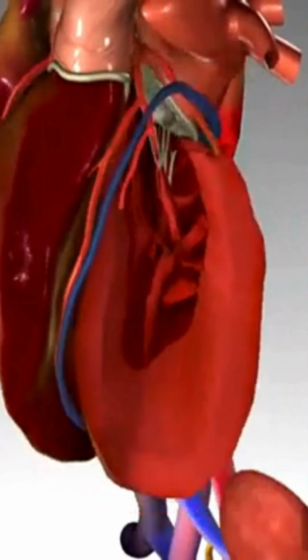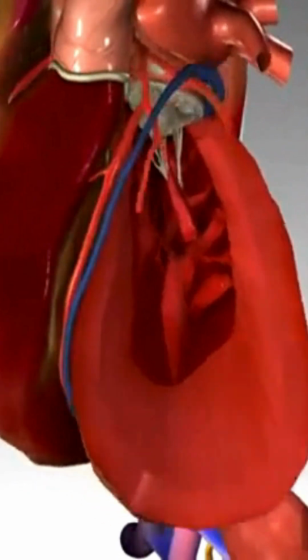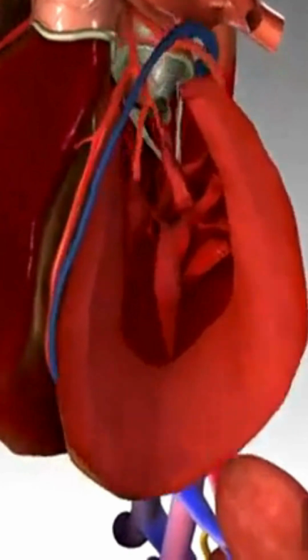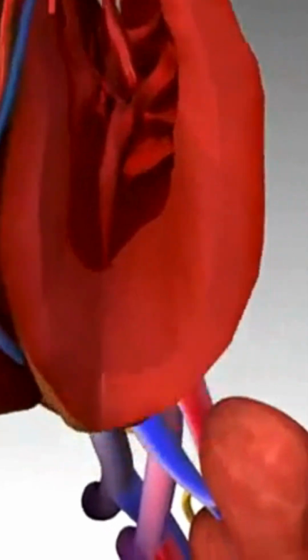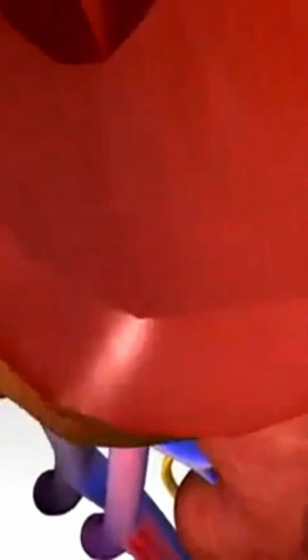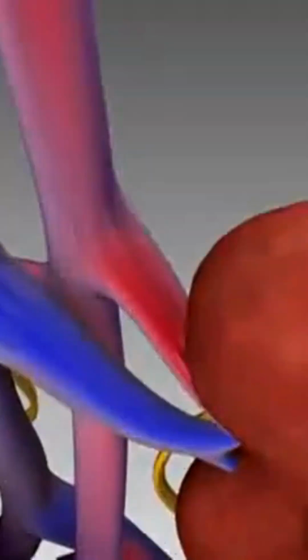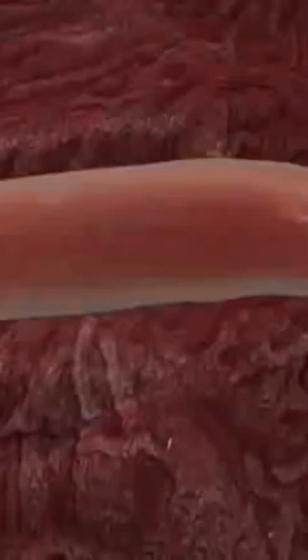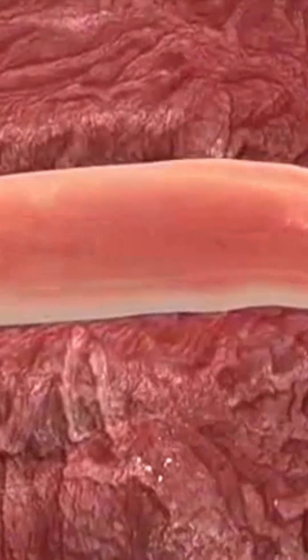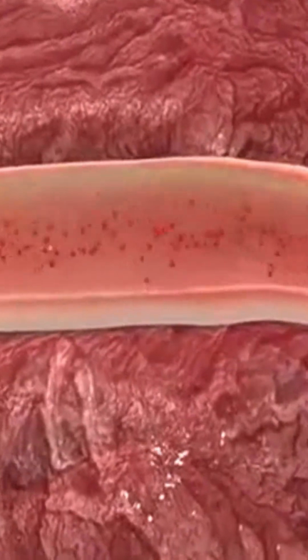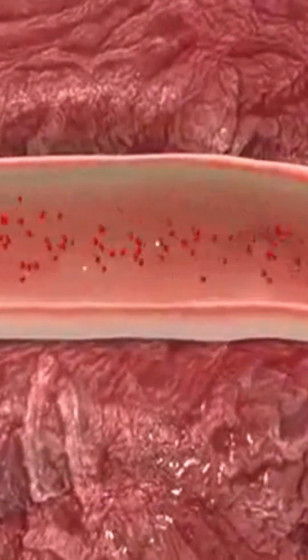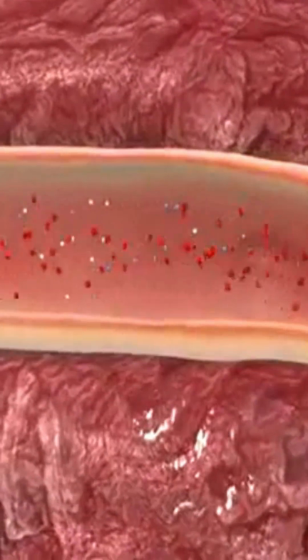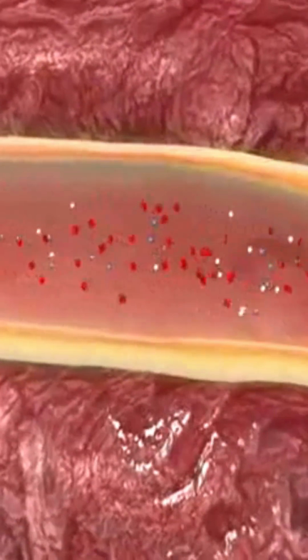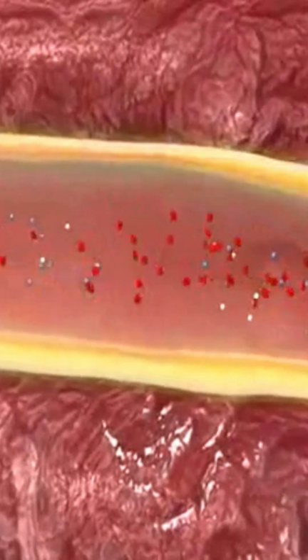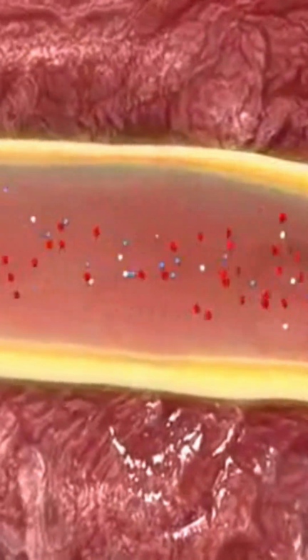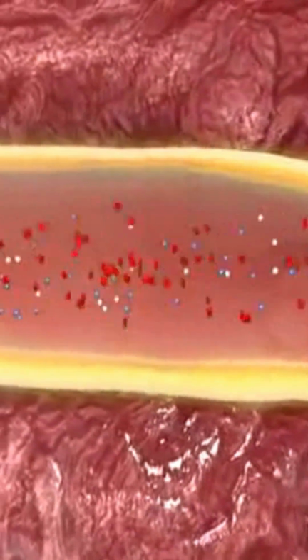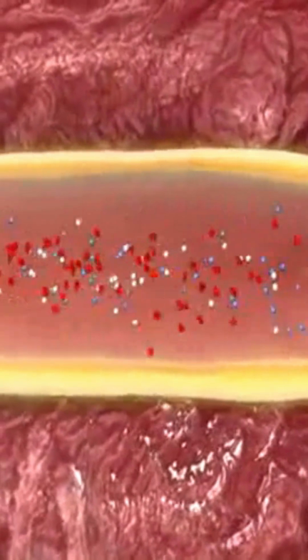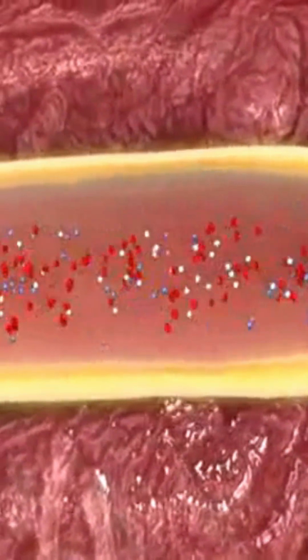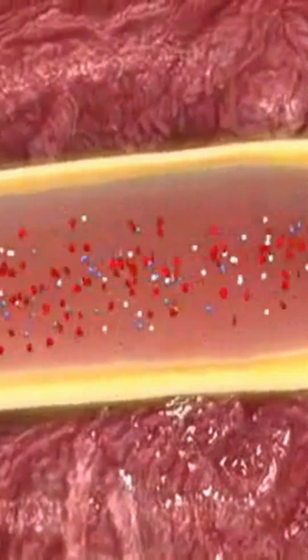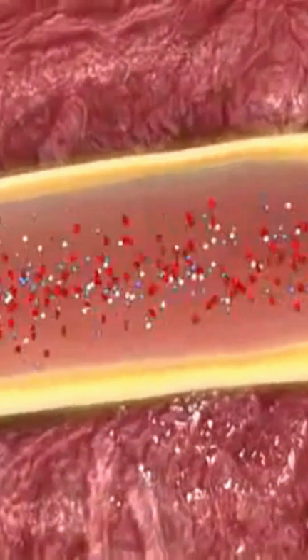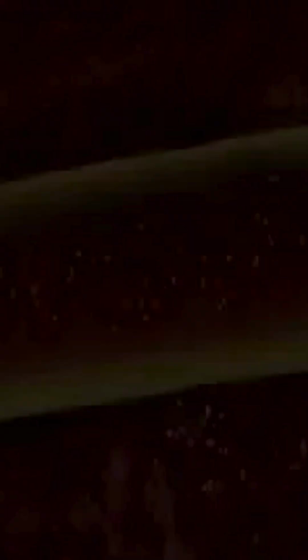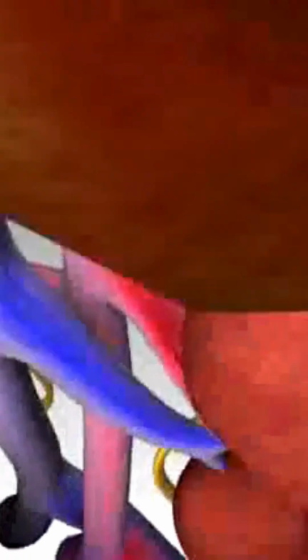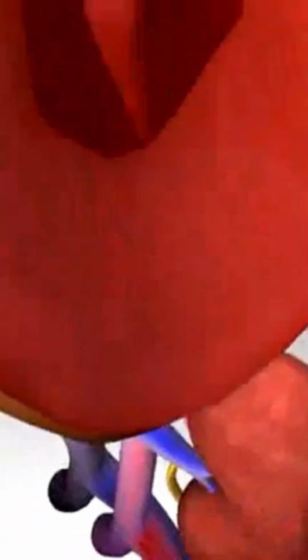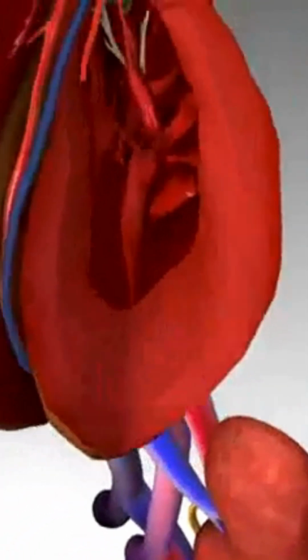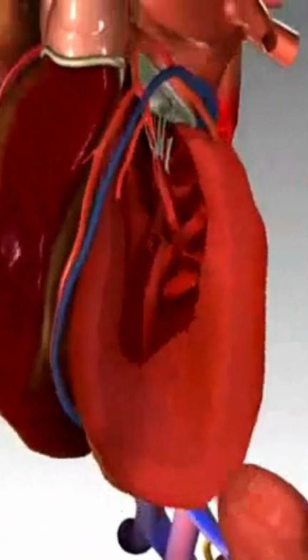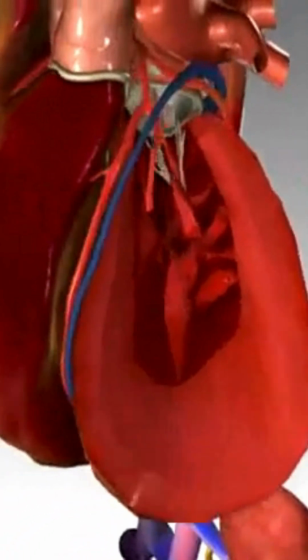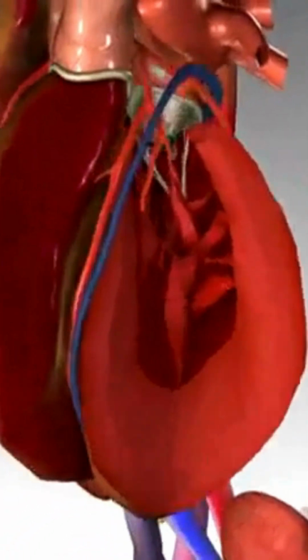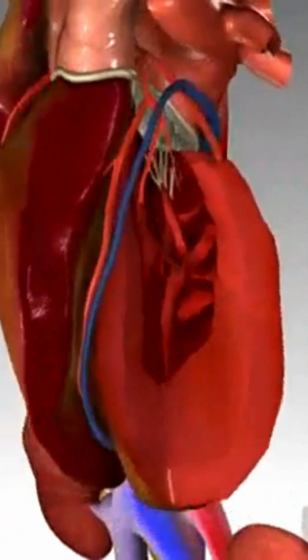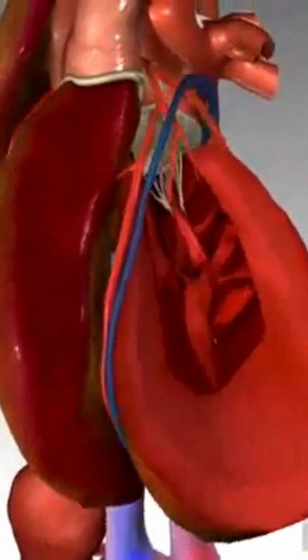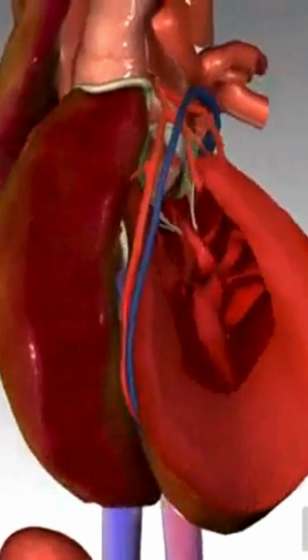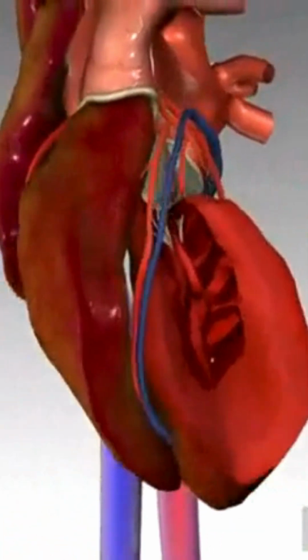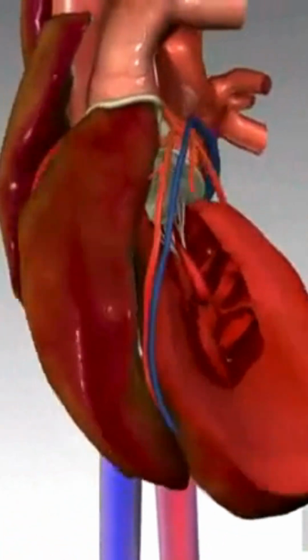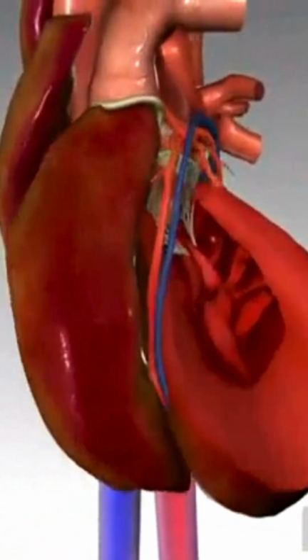When the kidneys sense the reduced blood flow, they attempt to compensate by retaining more water and salt. This excess fluid retention often causes congestion in the tissues and results in swelling and an increased strain on an already weak heart.